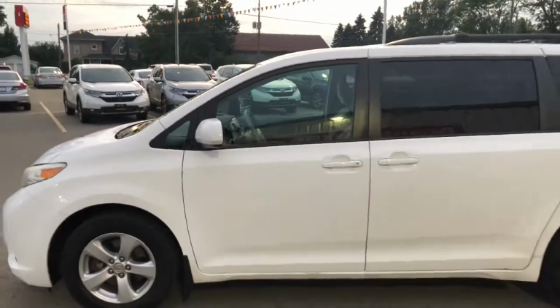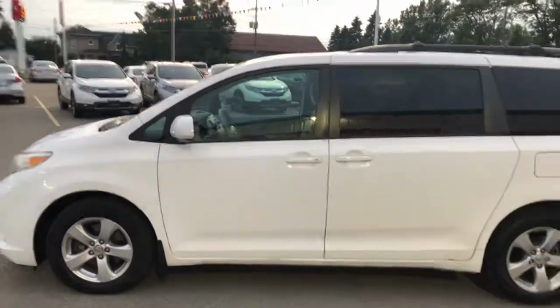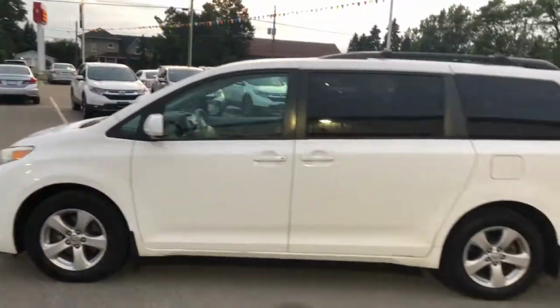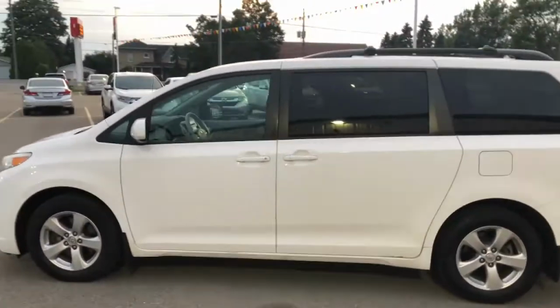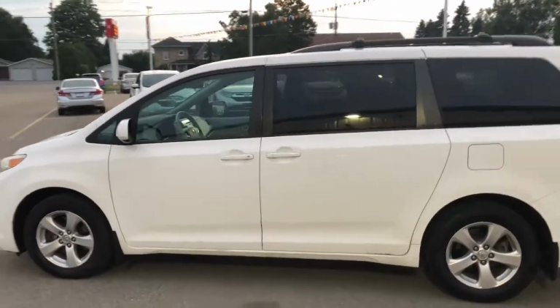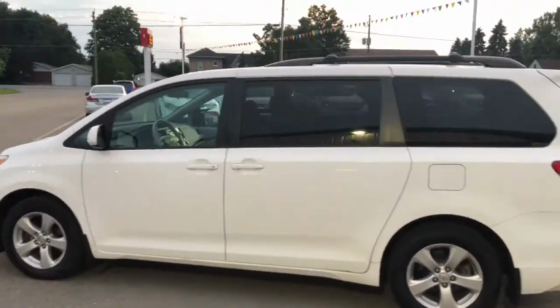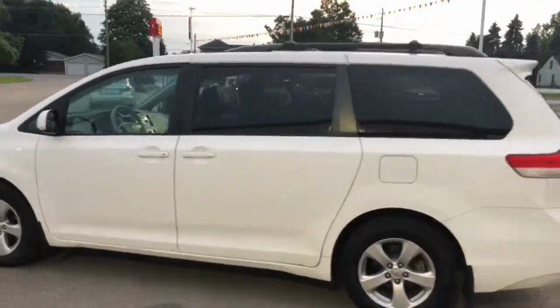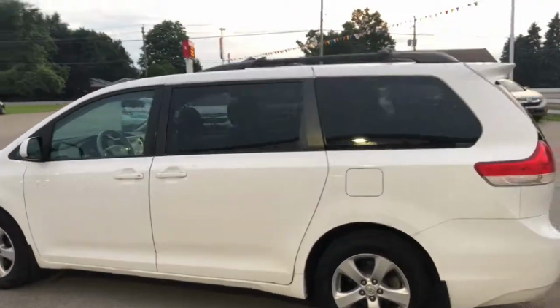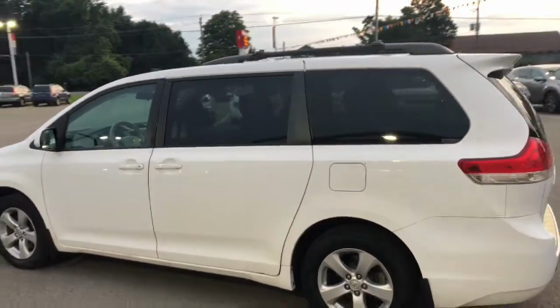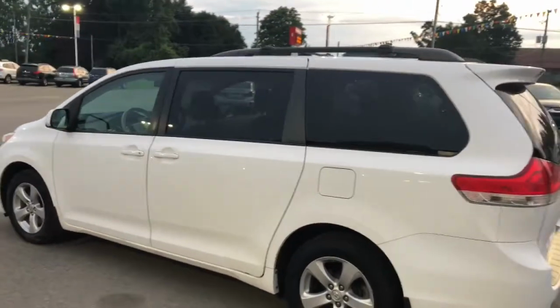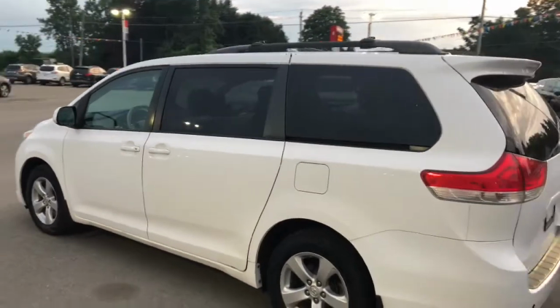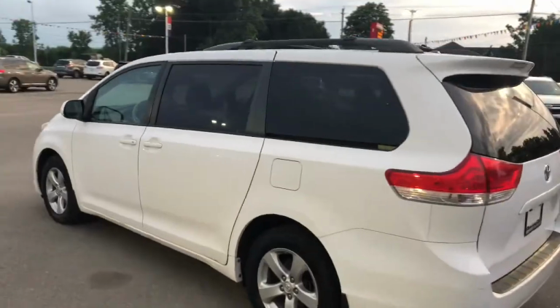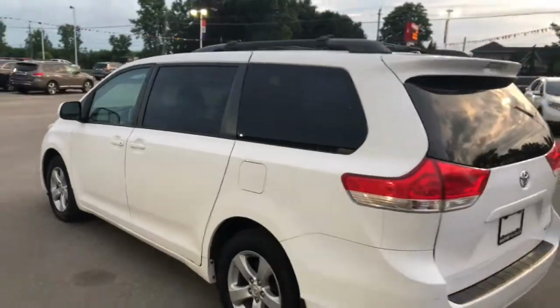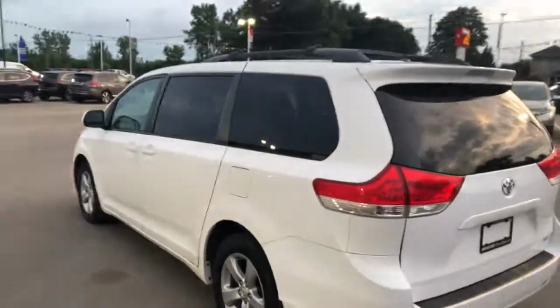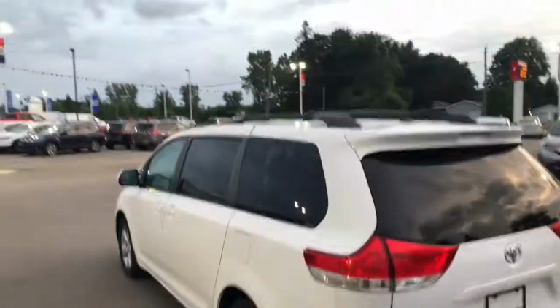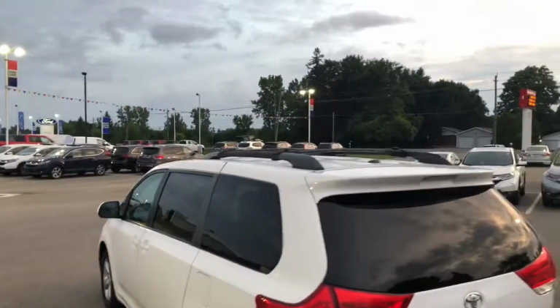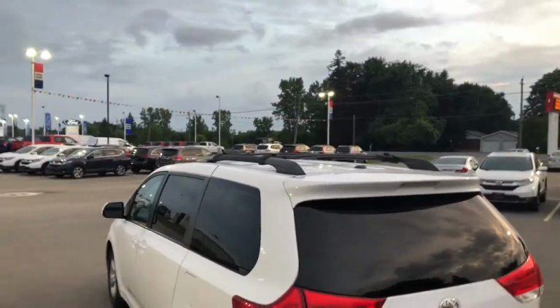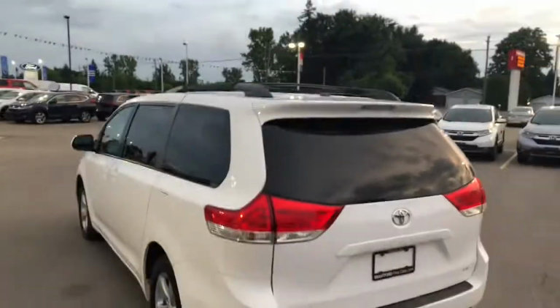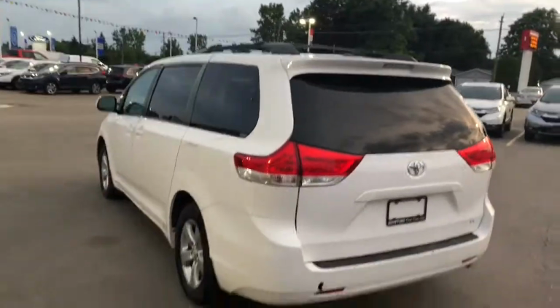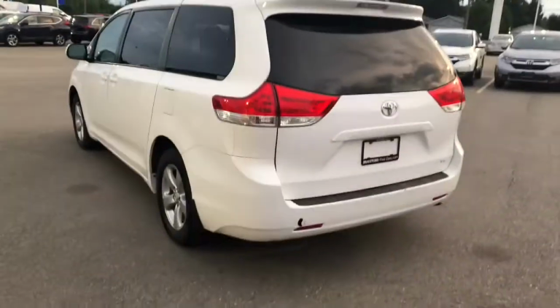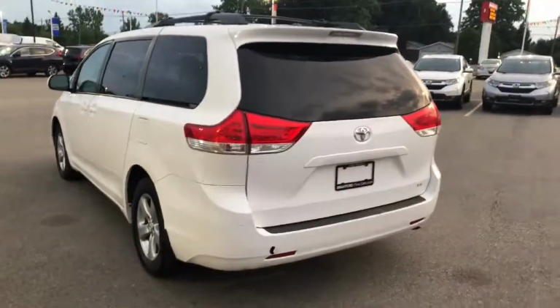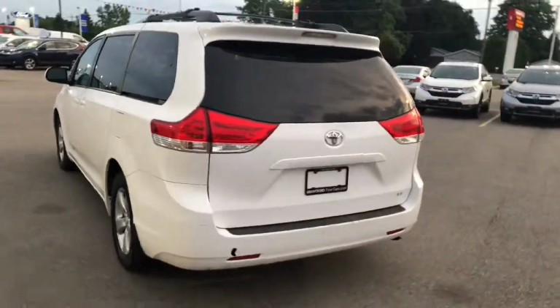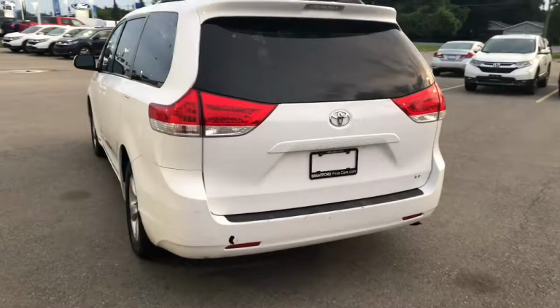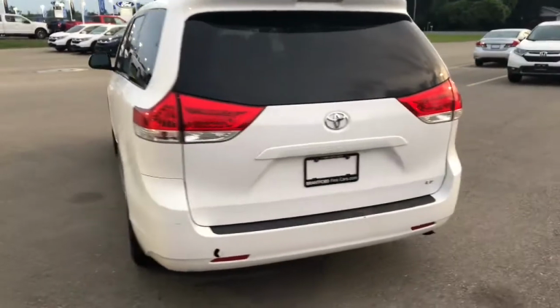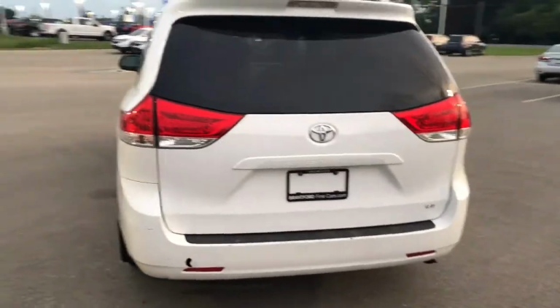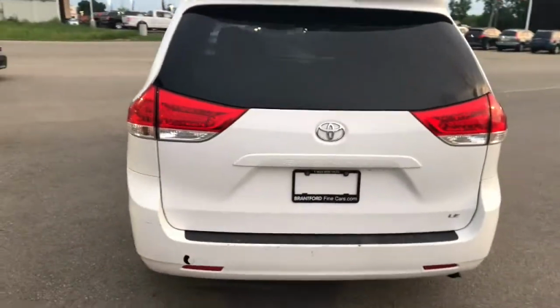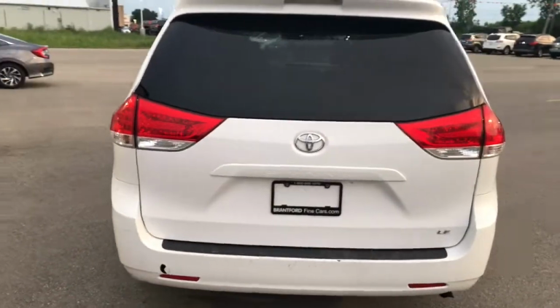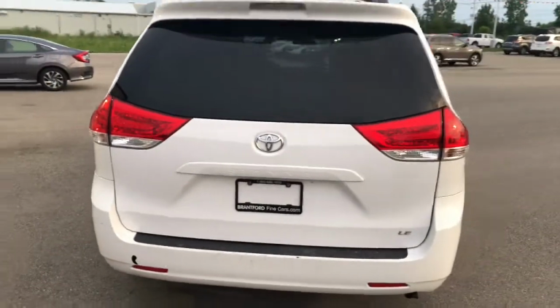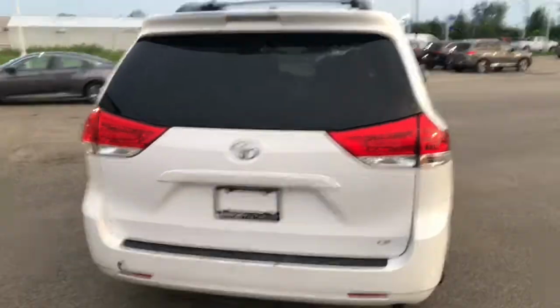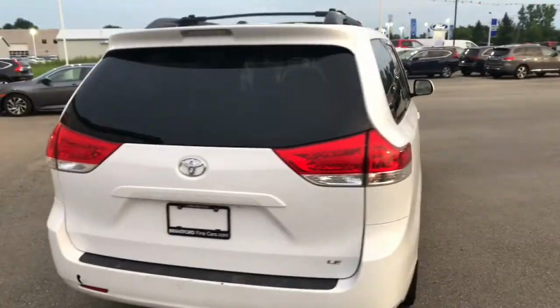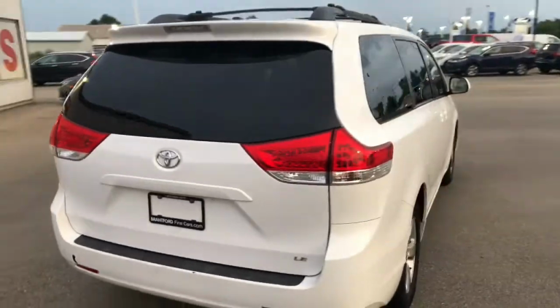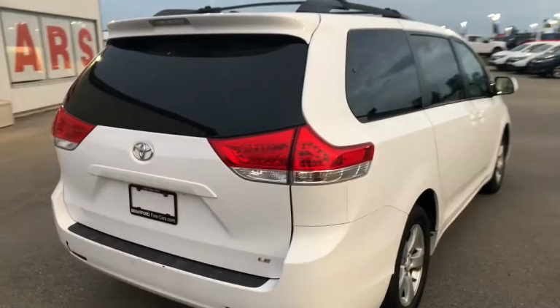Down the side of the van looks to be in pretty good condition. It's got the roof racks on top and also the cross rails, so it's ready to go to put stuff on top. The rear looks pretty good shape over here too.